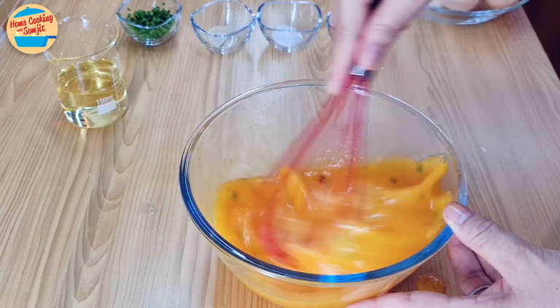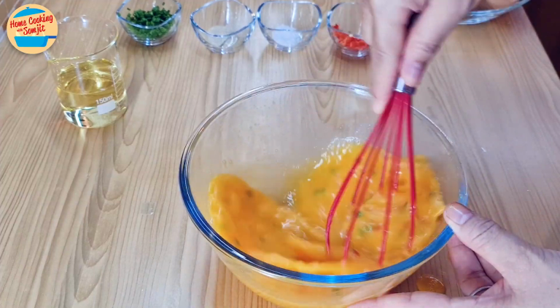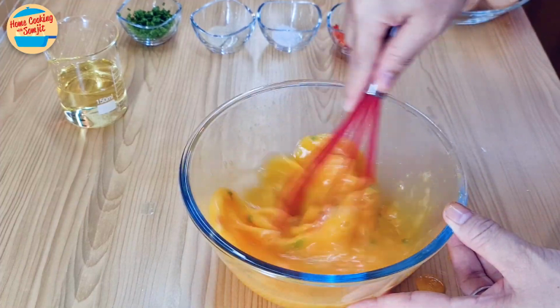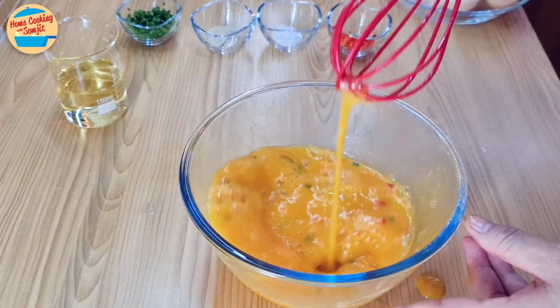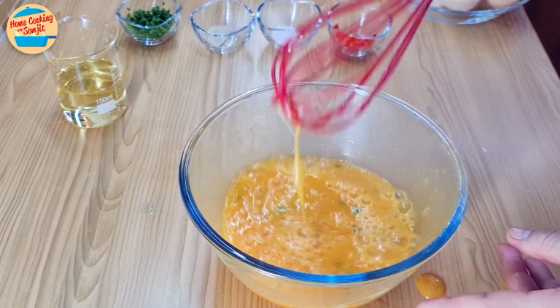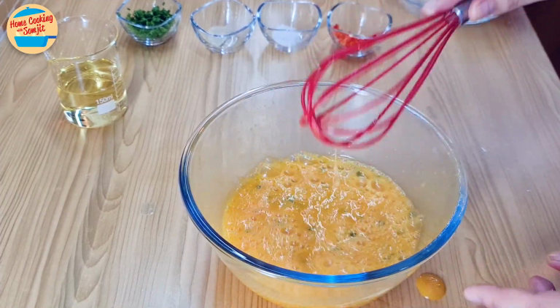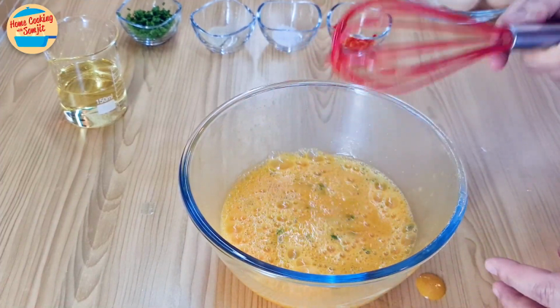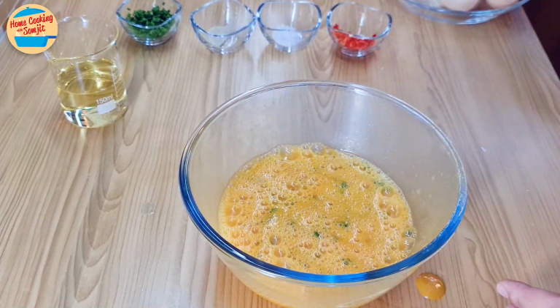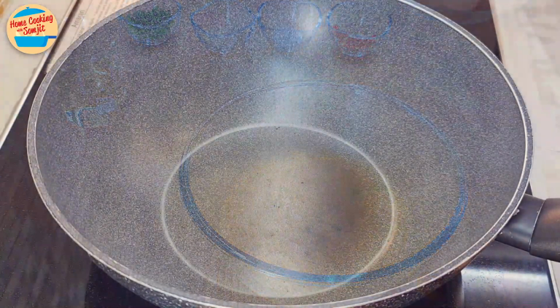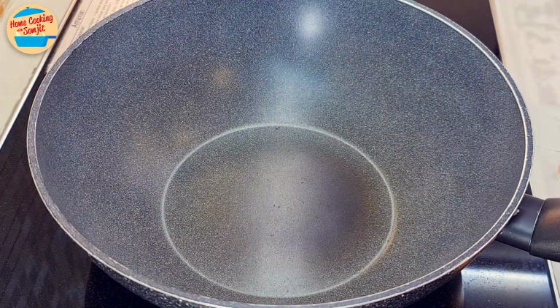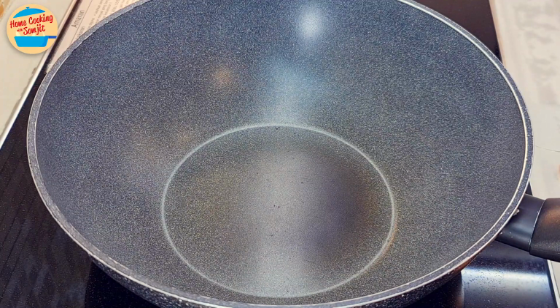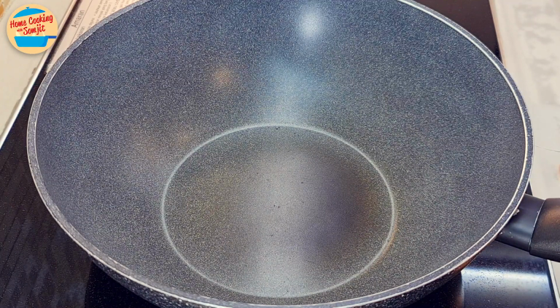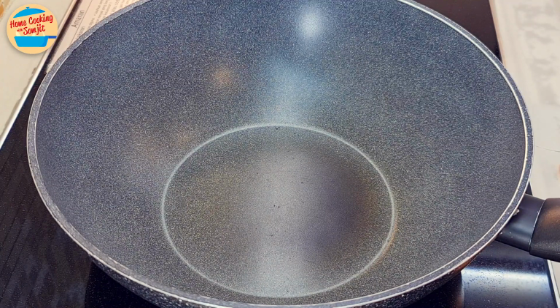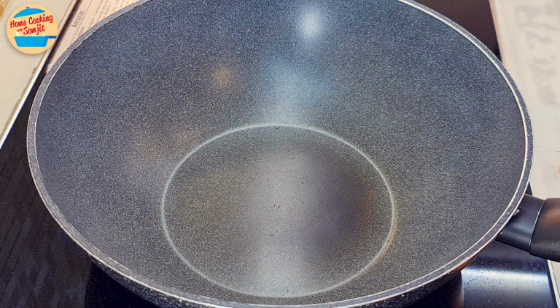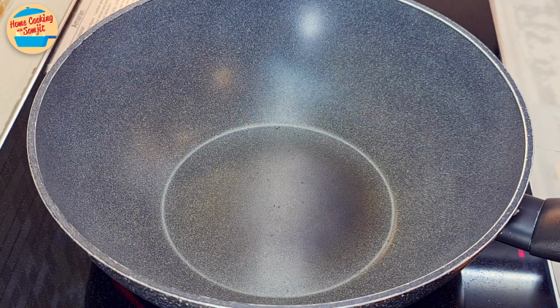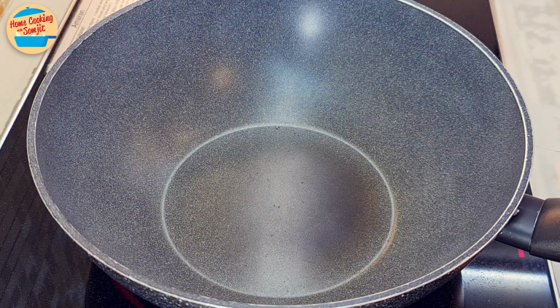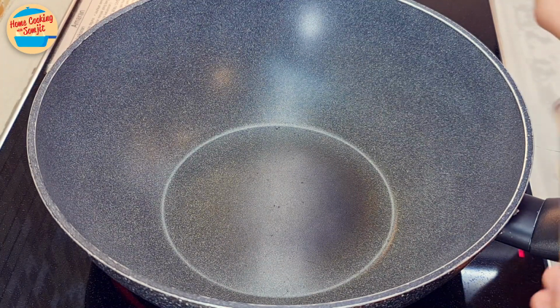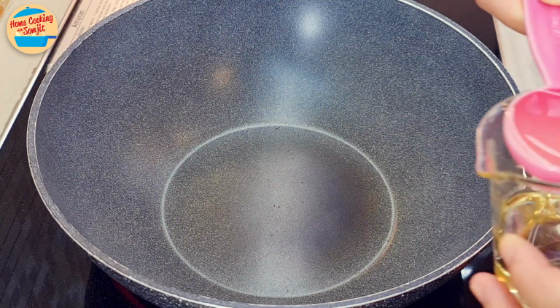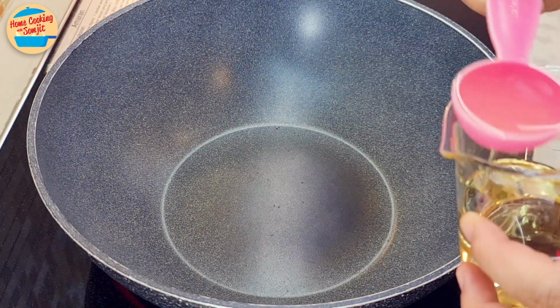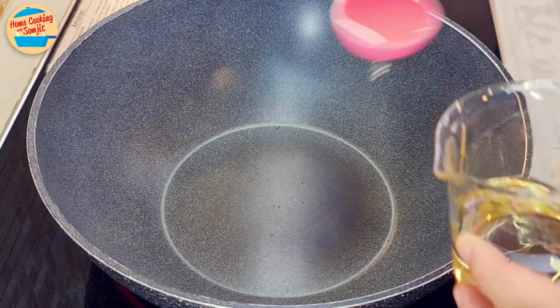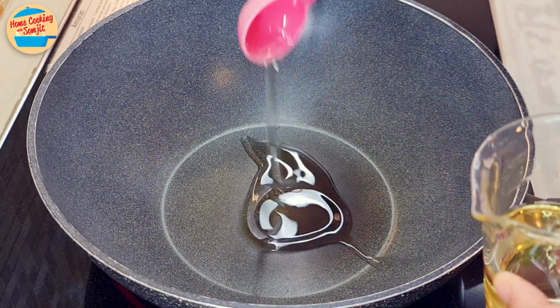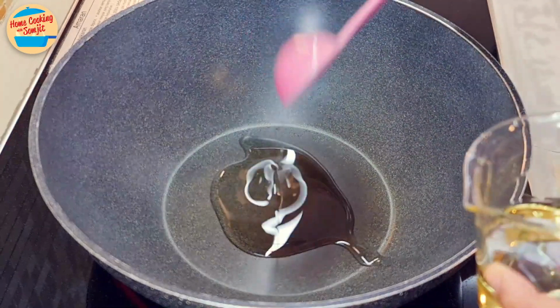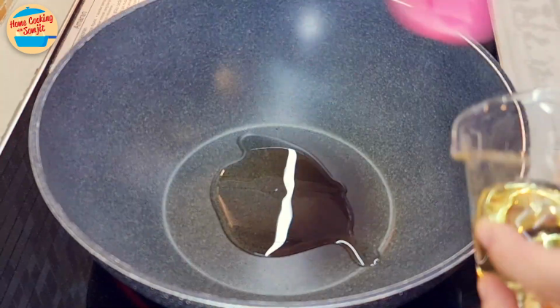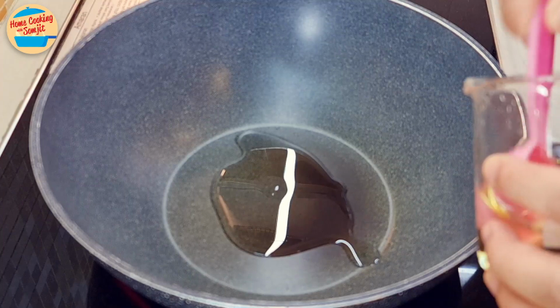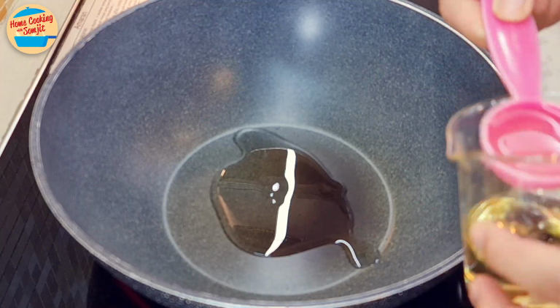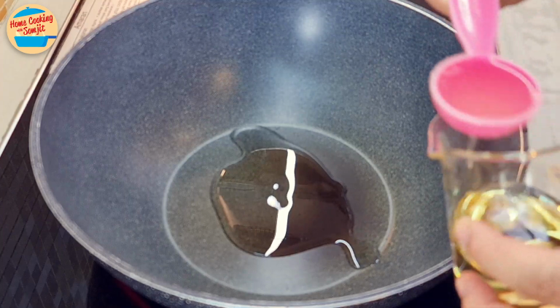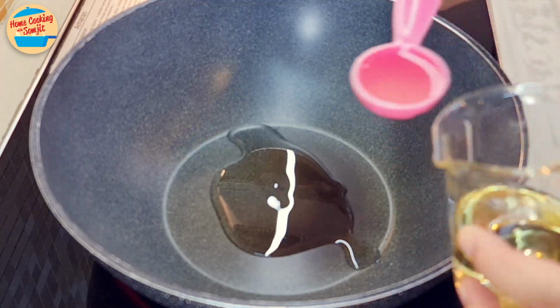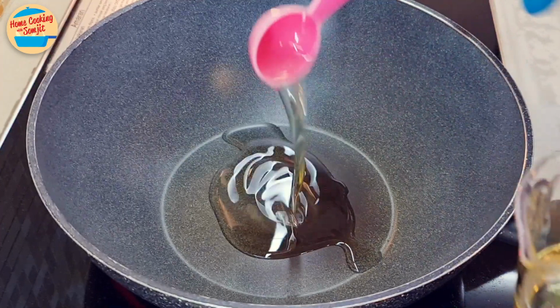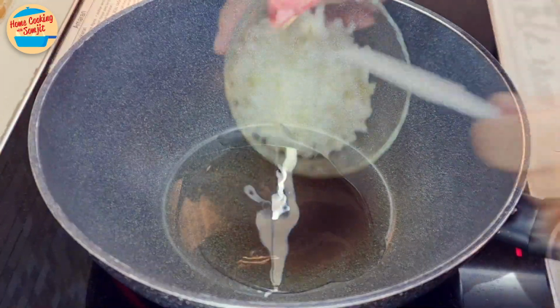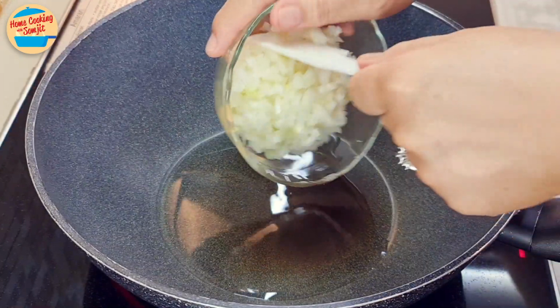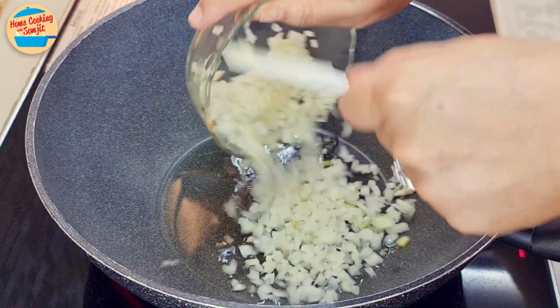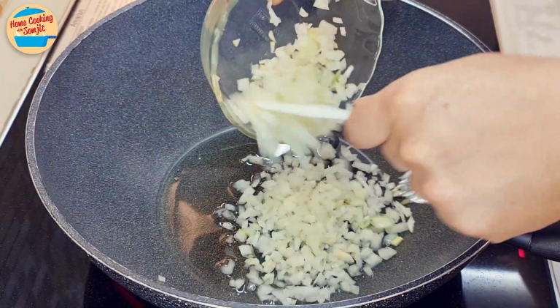All right, this looks okay. Leave it aside. Next, cook the fillings. Switch on the heat, add 2 tbsp of cooking oil and all the yellow onions.